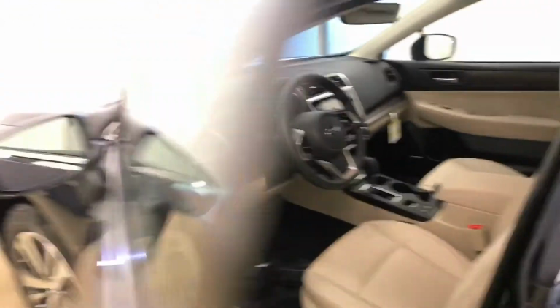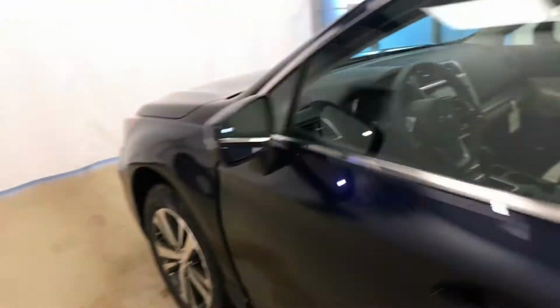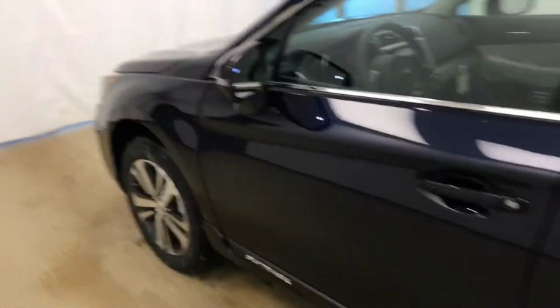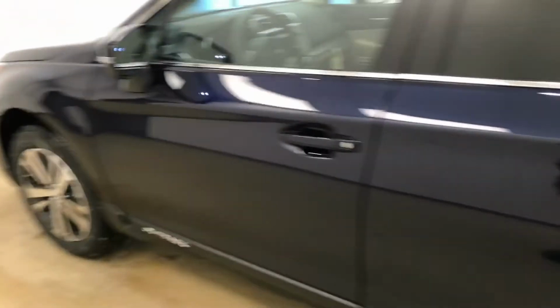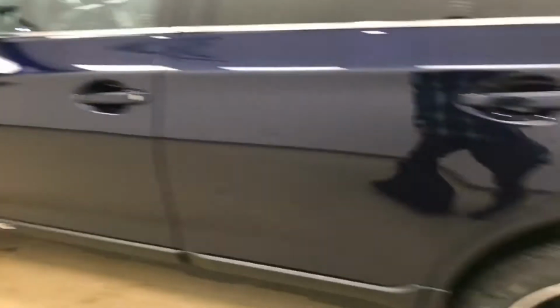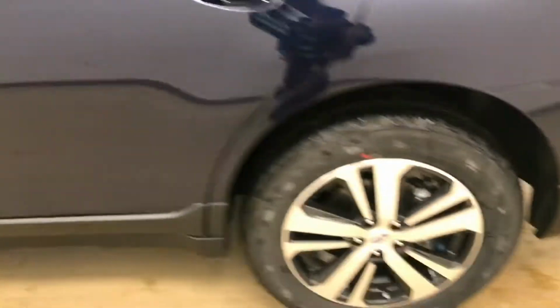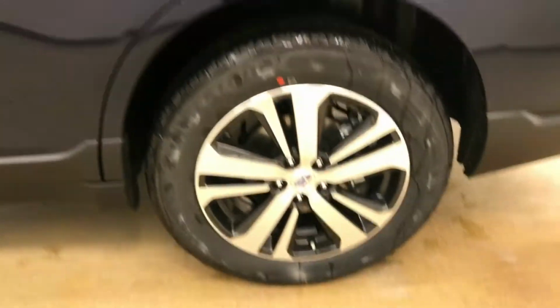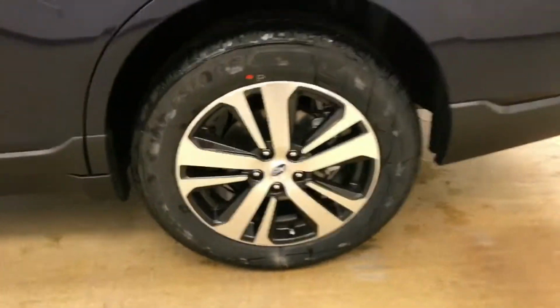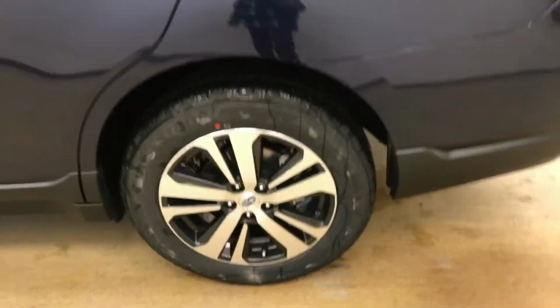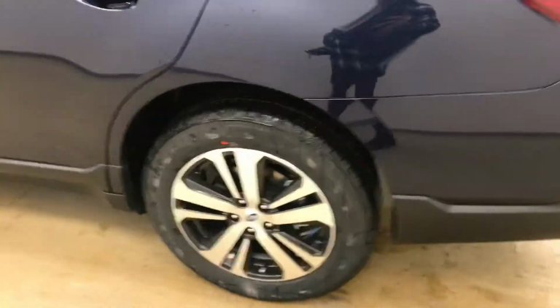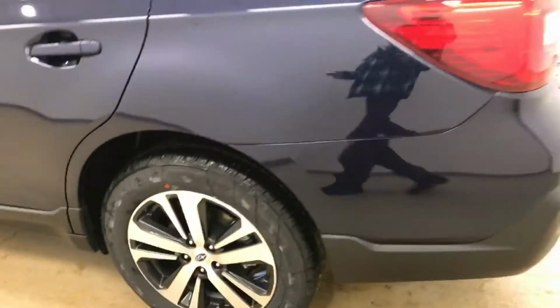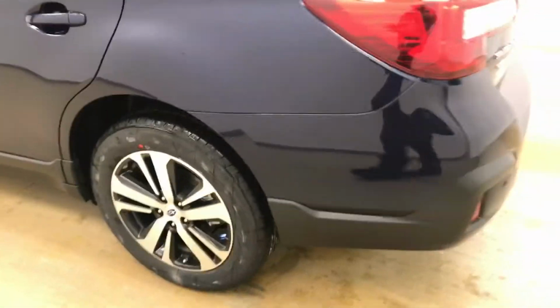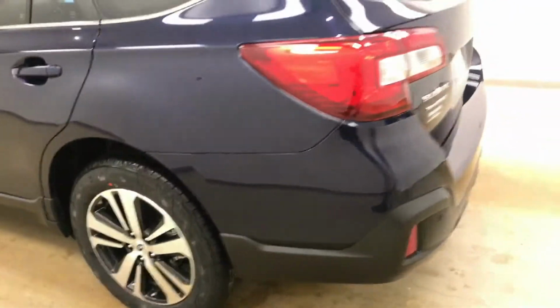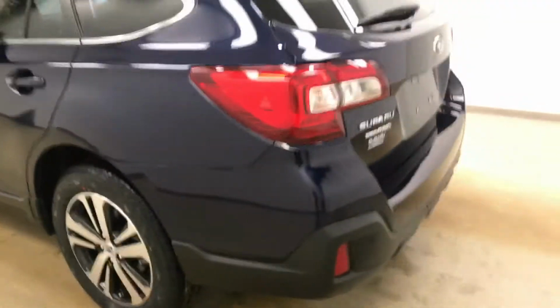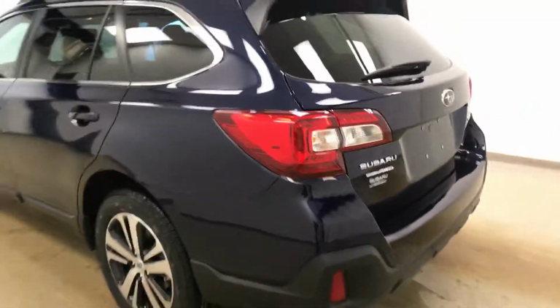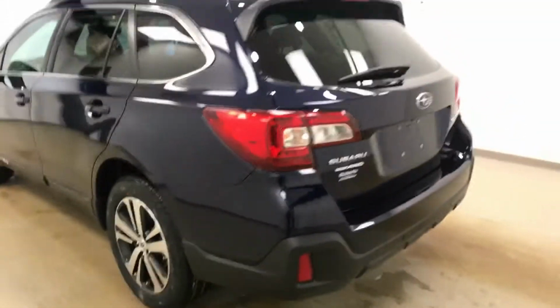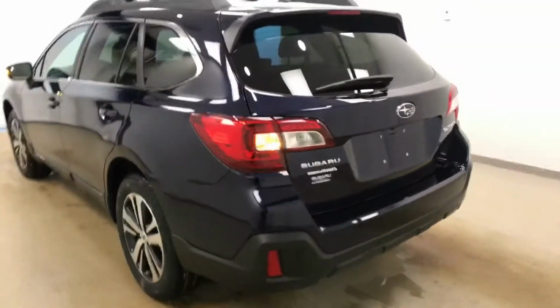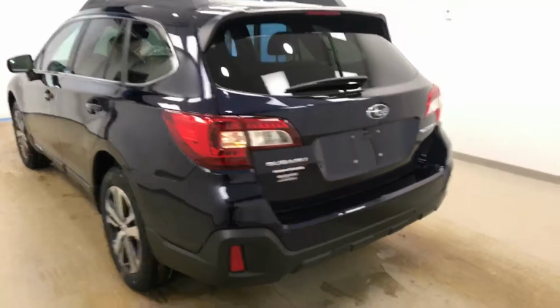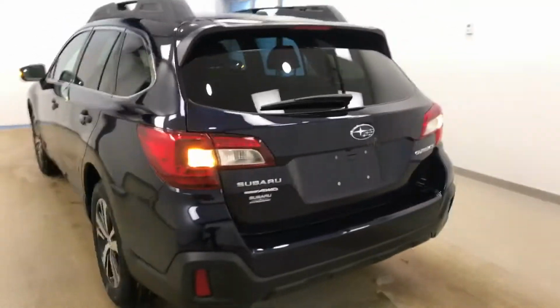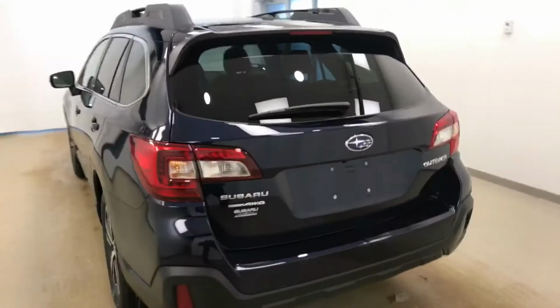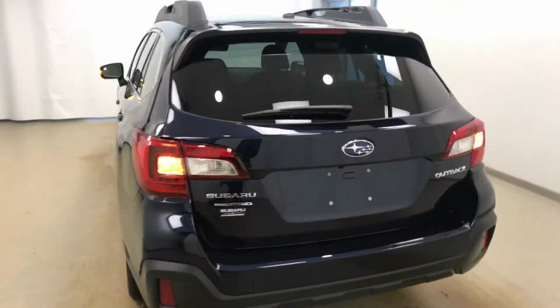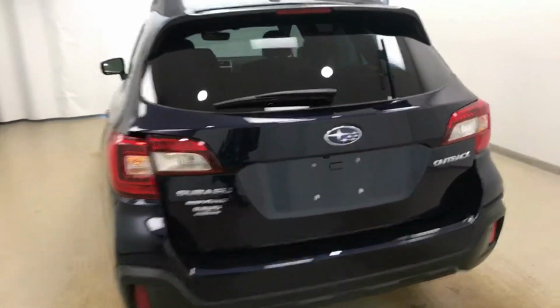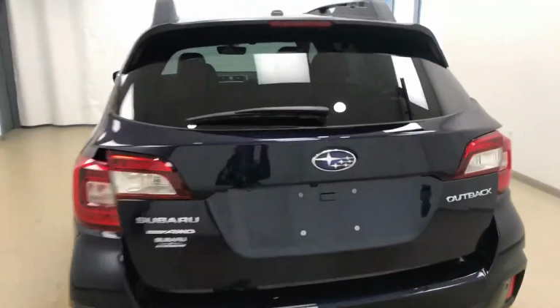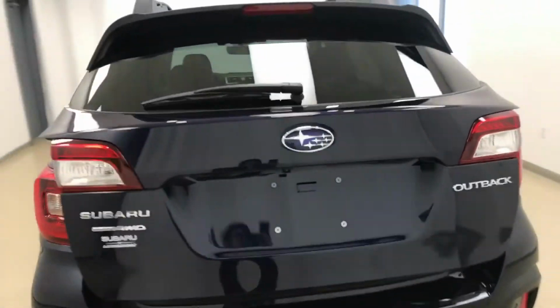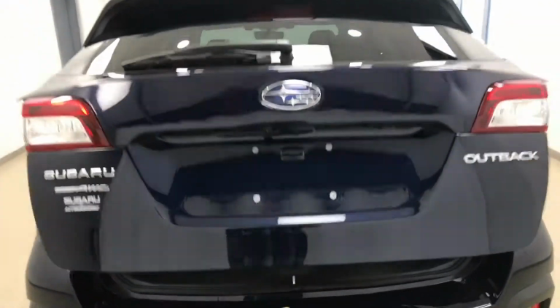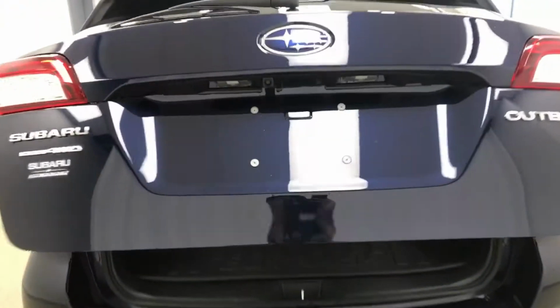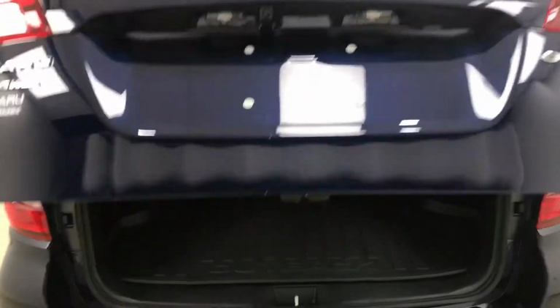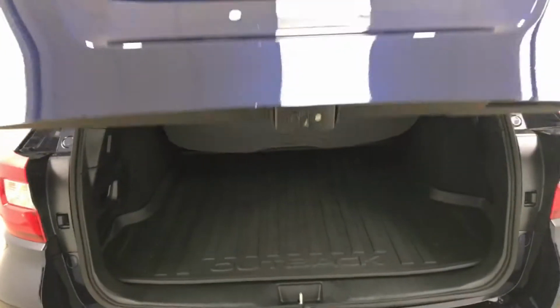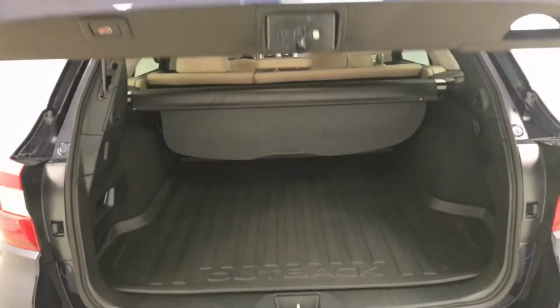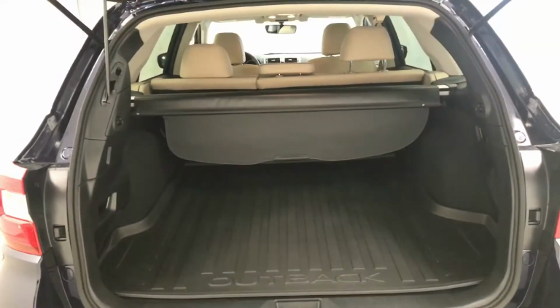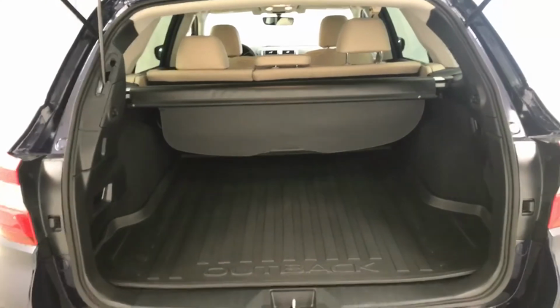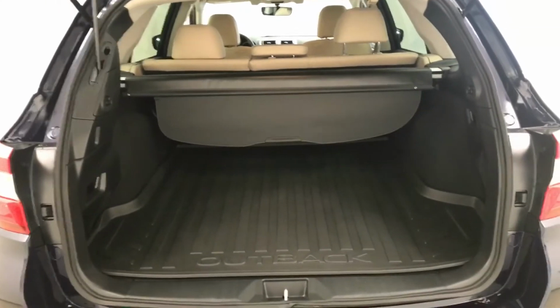Moving on to exterior features, we have 19-inch alloy rims, rear parking assist, backup camera, remote trunk release, power hatch, cargo cover and more cargo space.